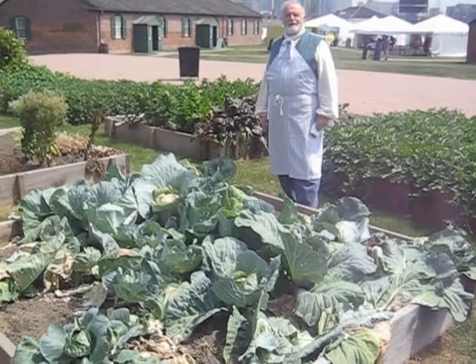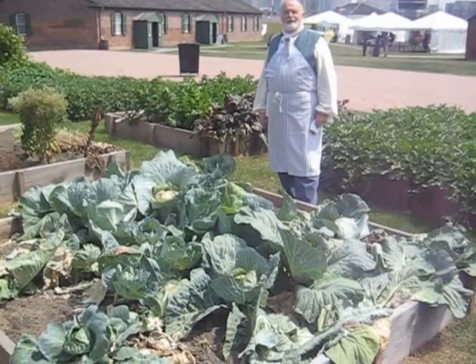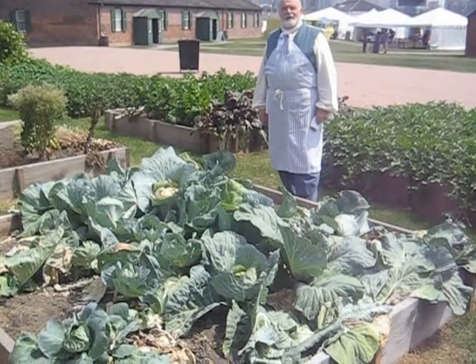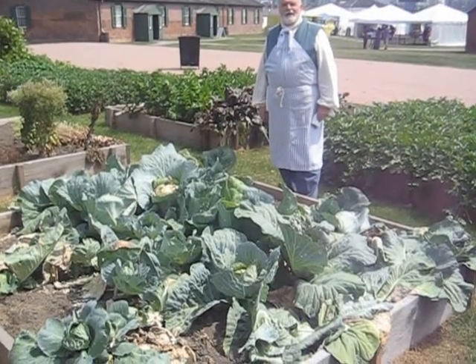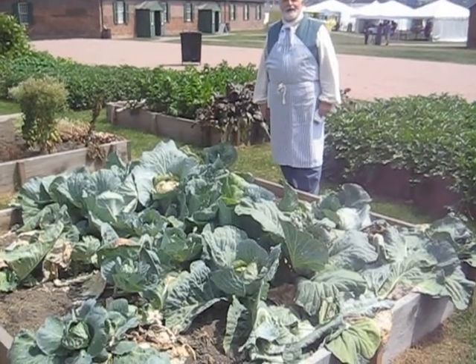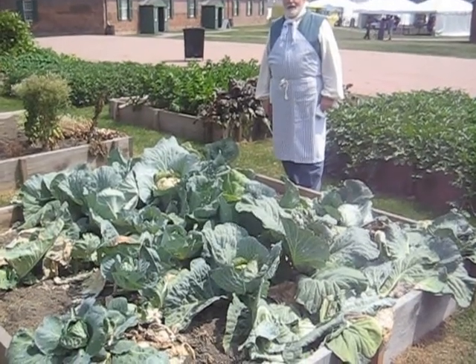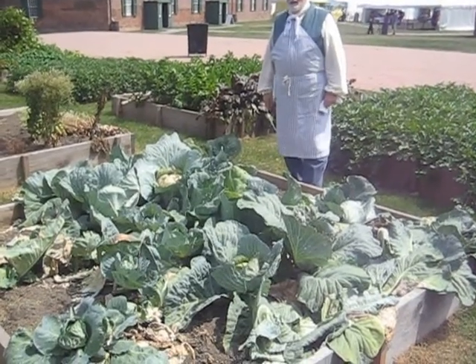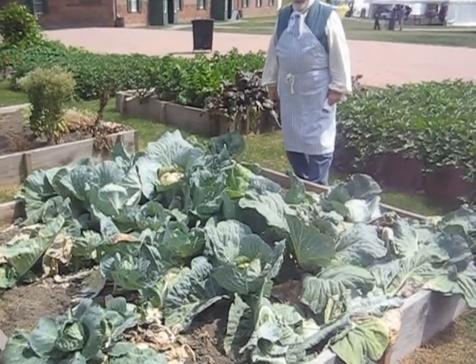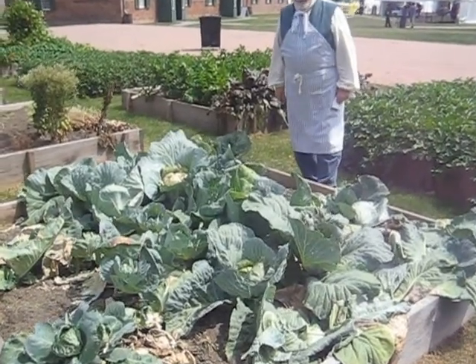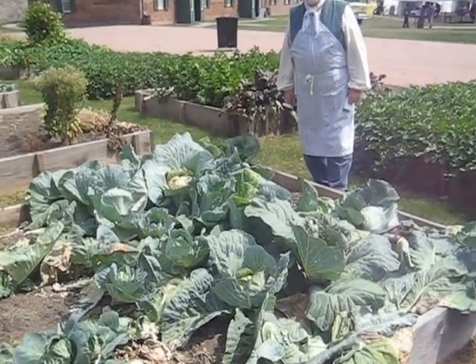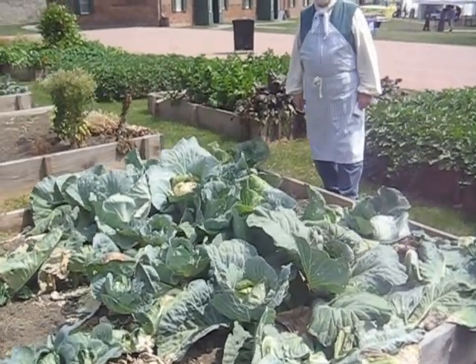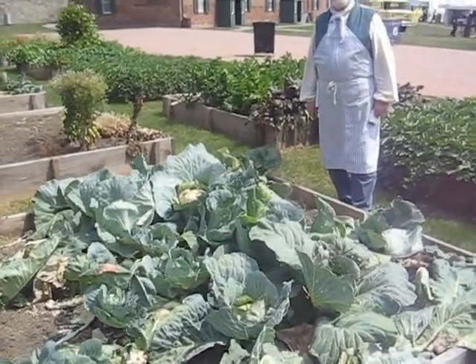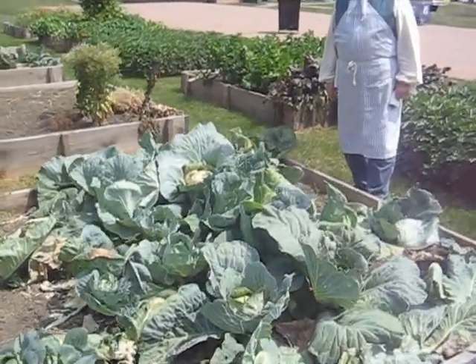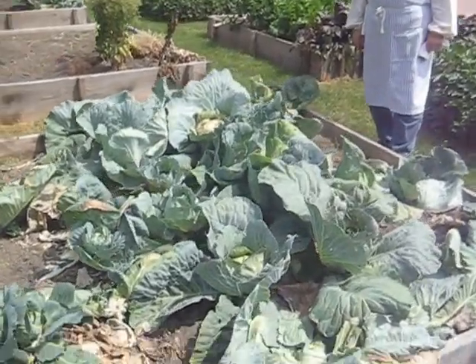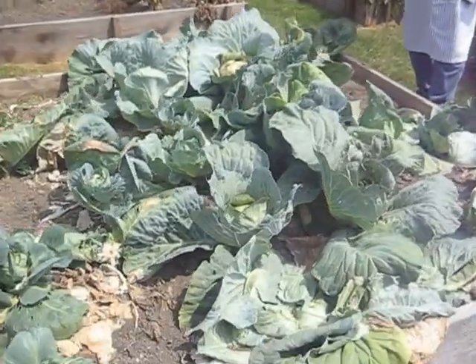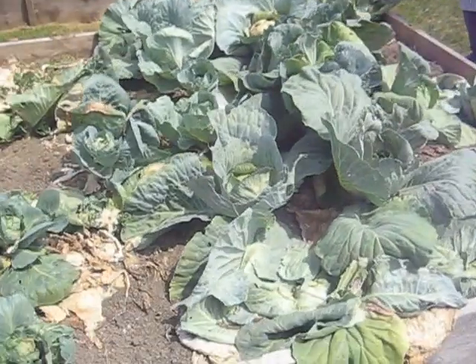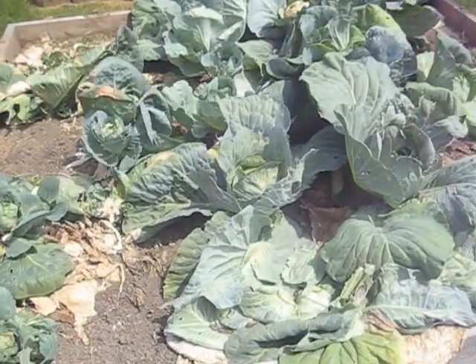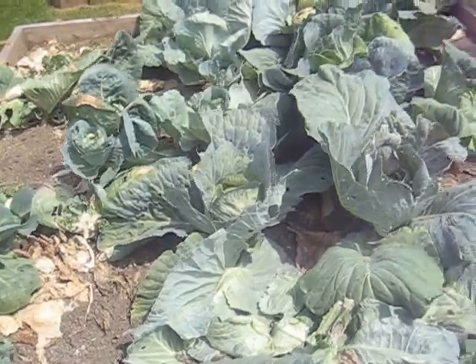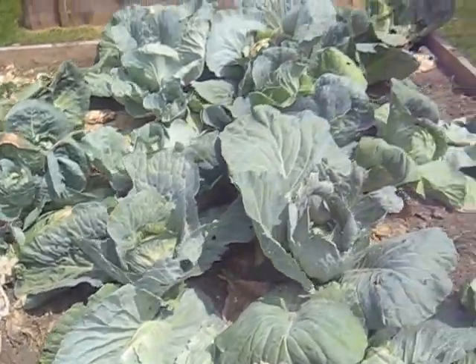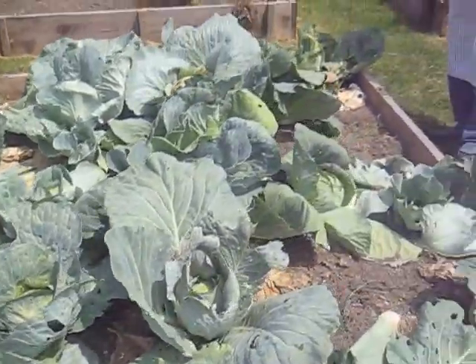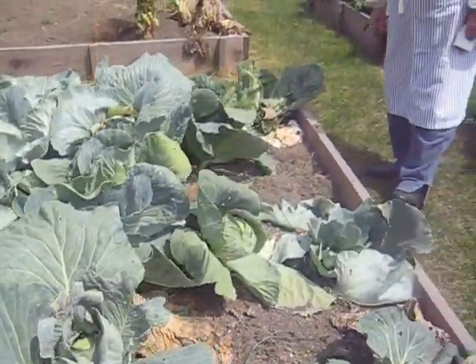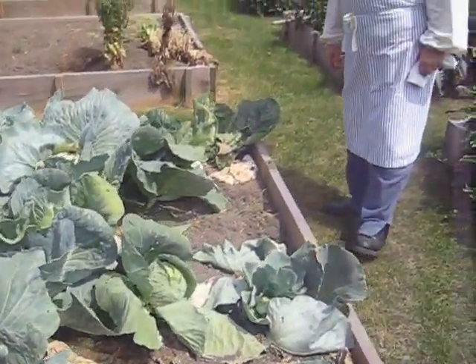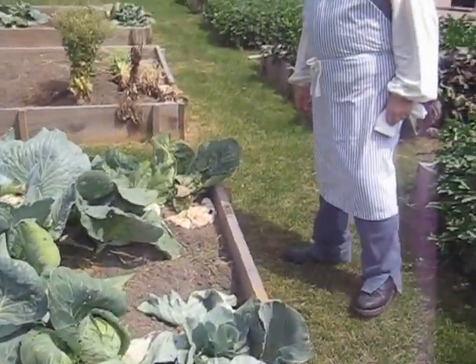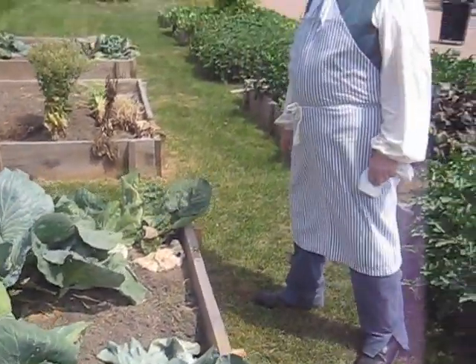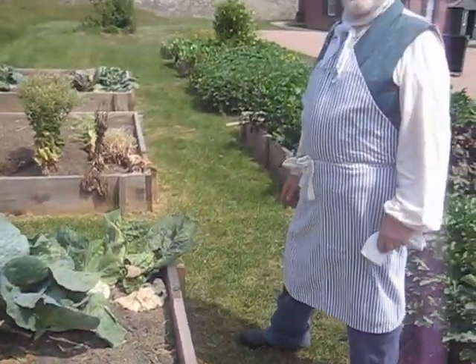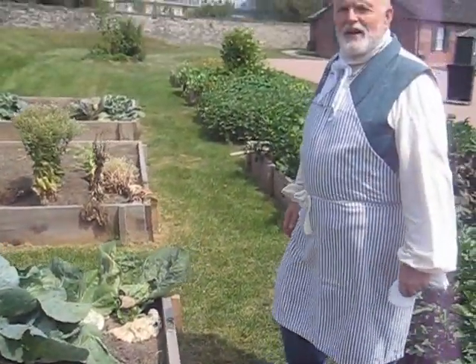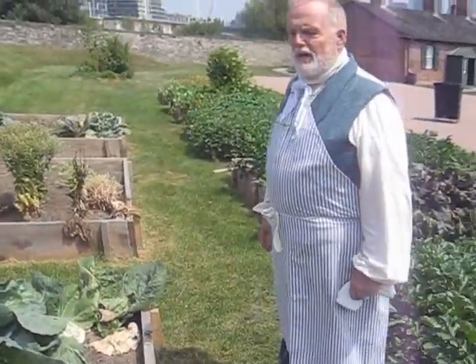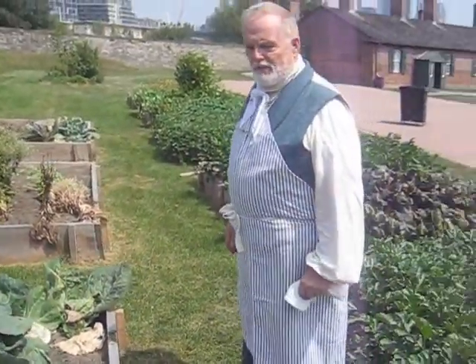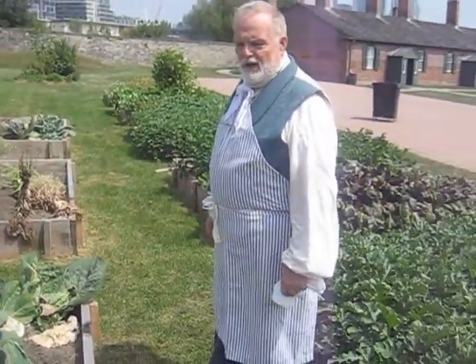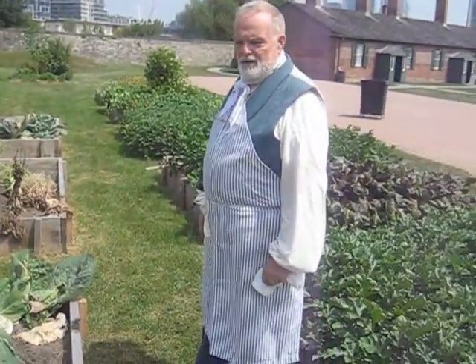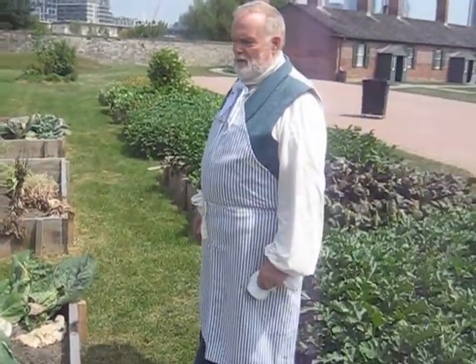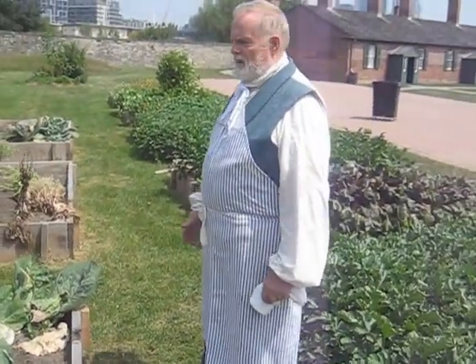So here we are in the garden at Fort York's where they grow the local food. Obviously, you can see the cabbages. This is amazing — we have several varieties of cabbages here.